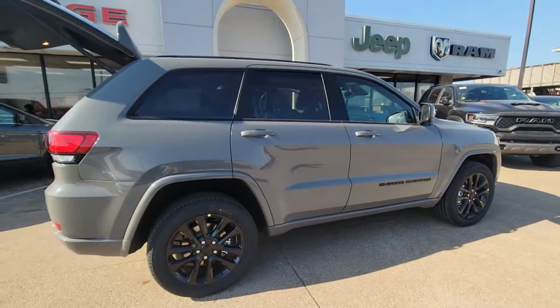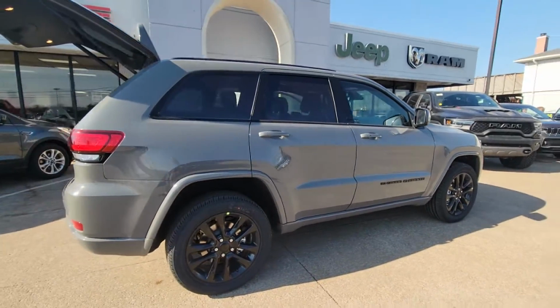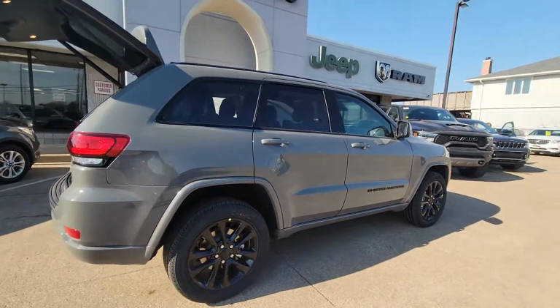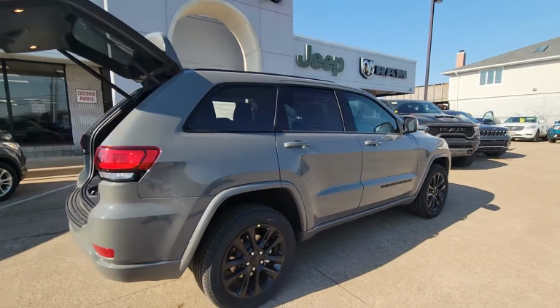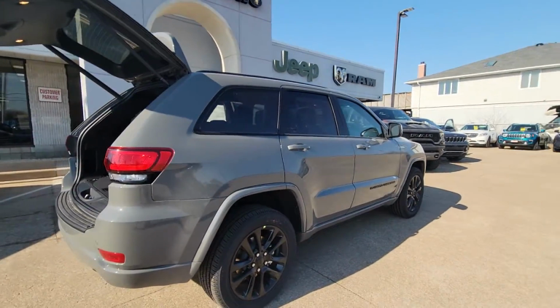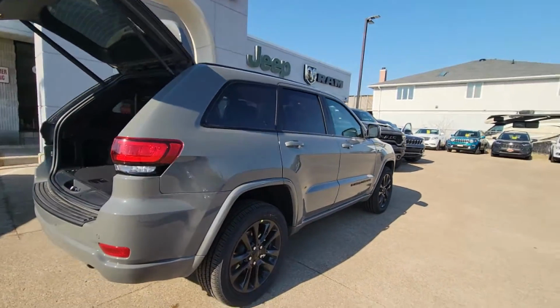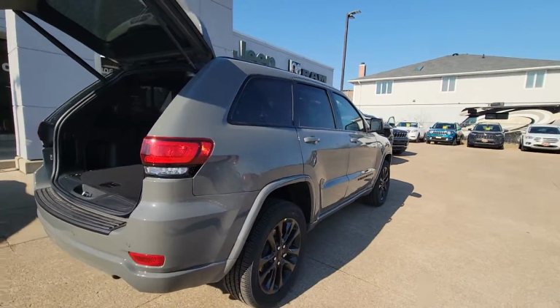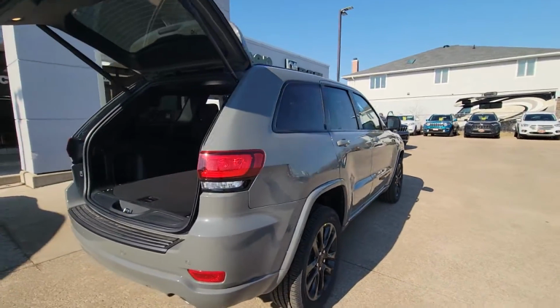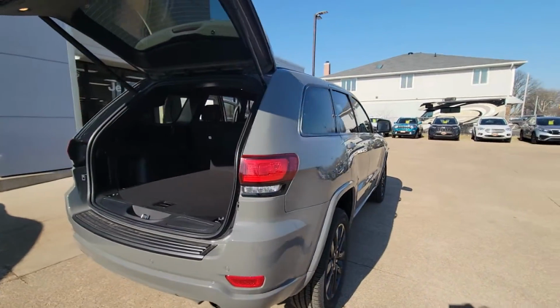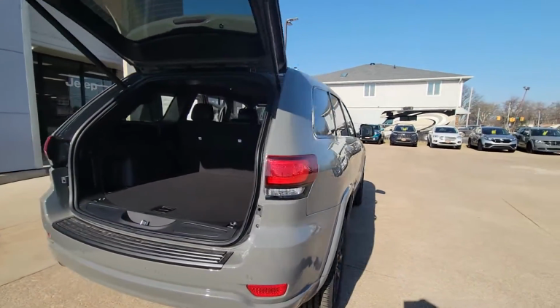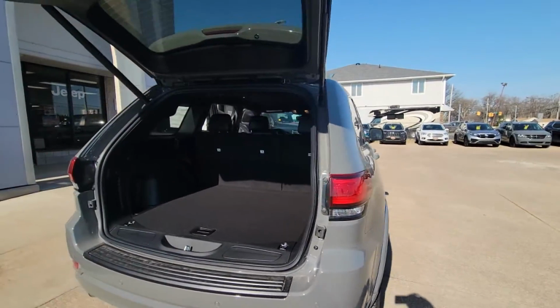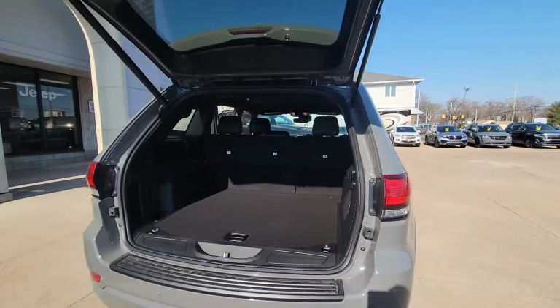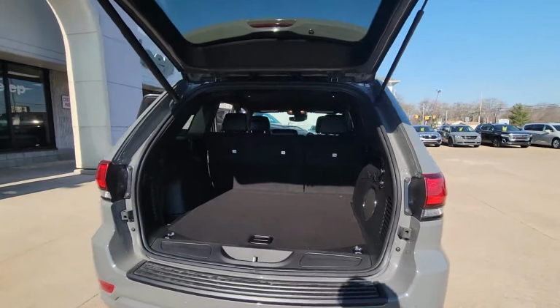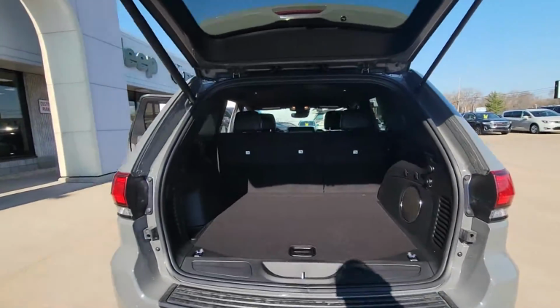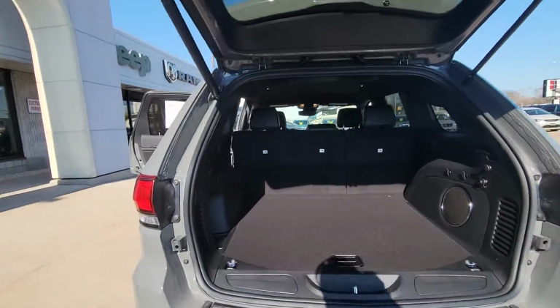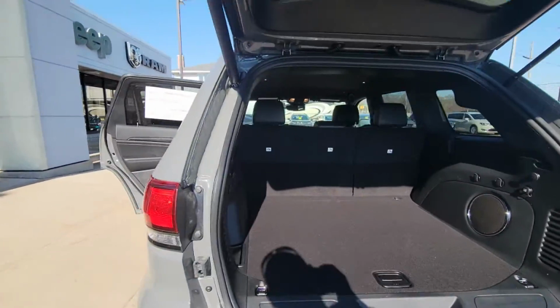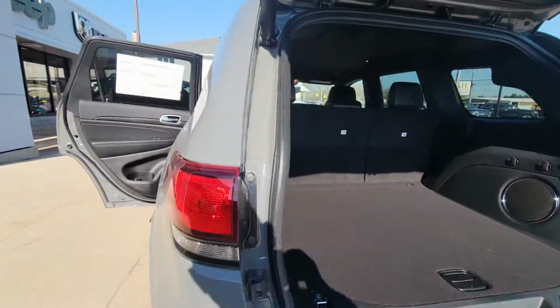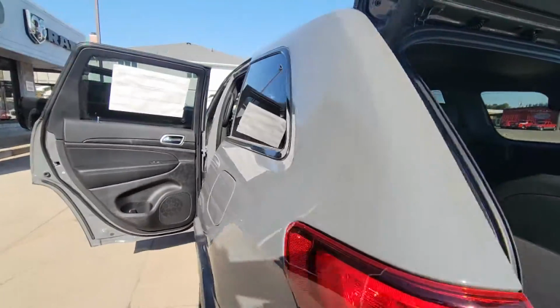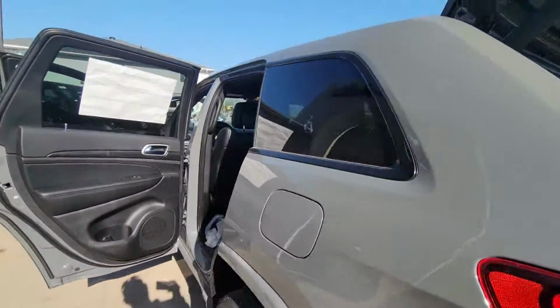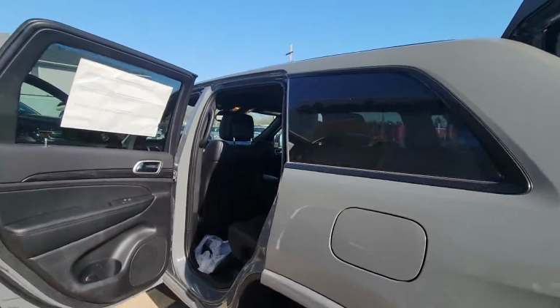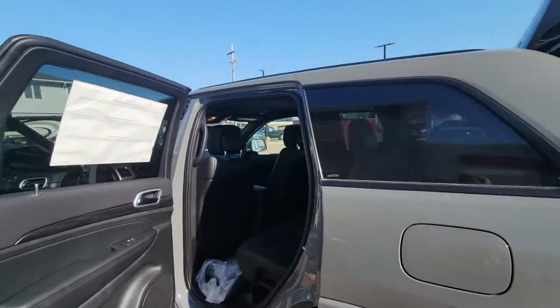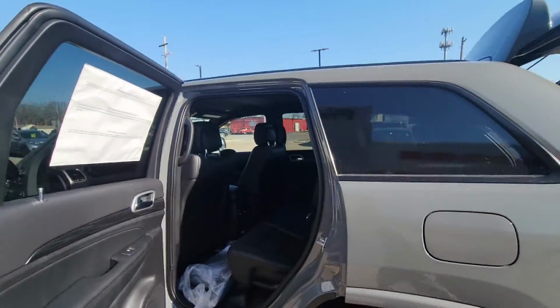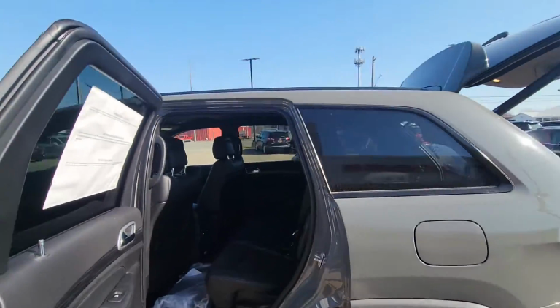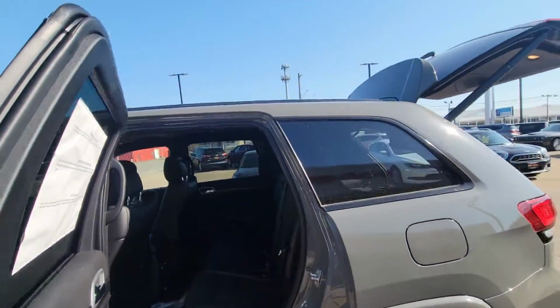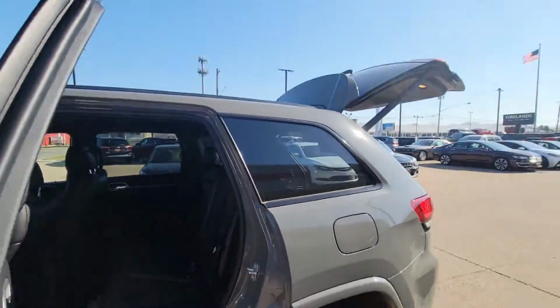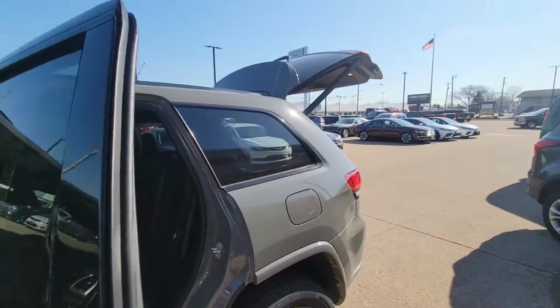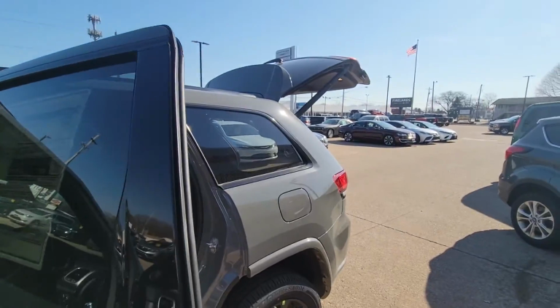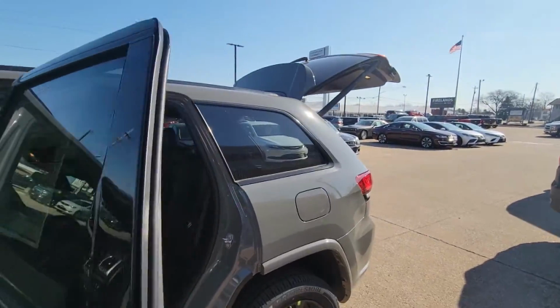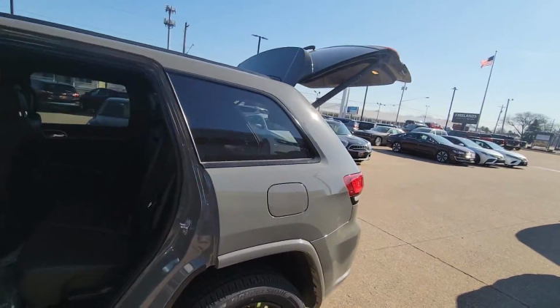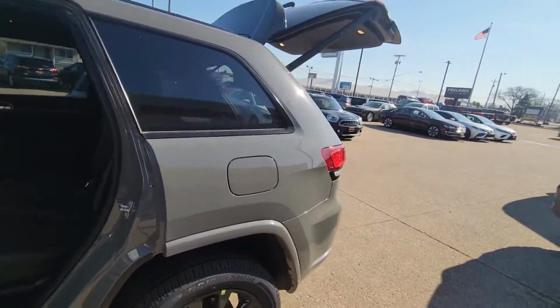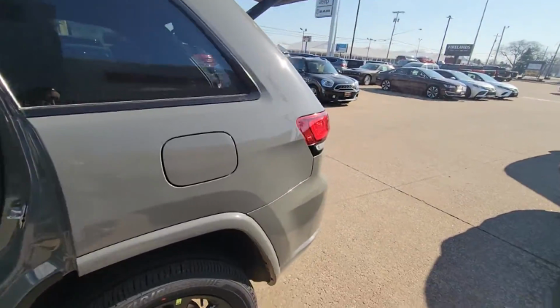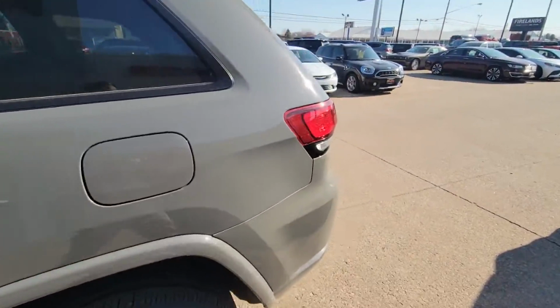This is the Laredo Altitude X level — let me check that real quick. Yes, it's the Laredo X.